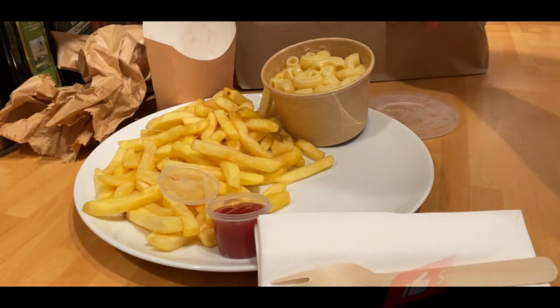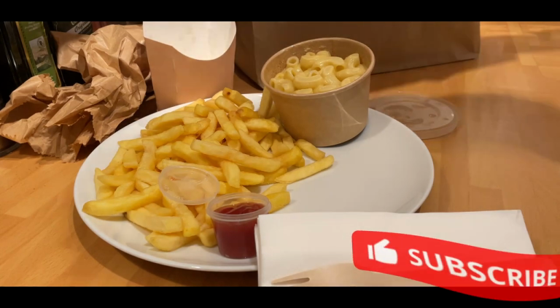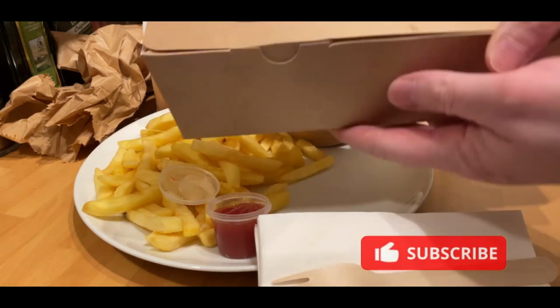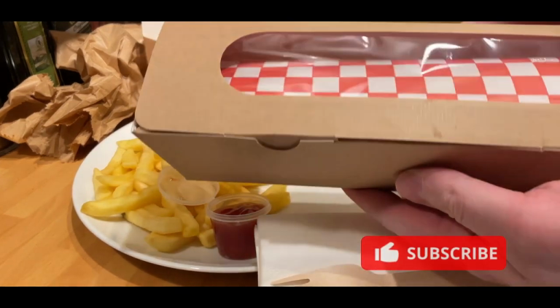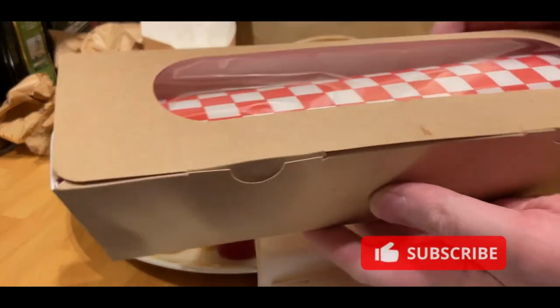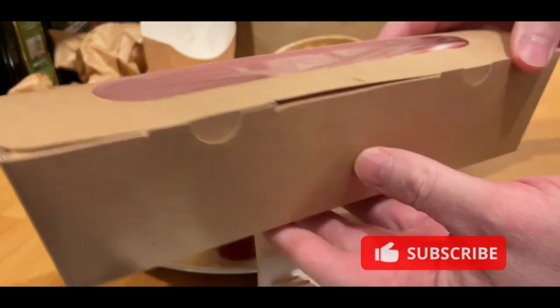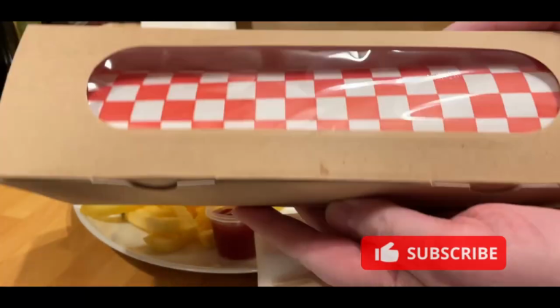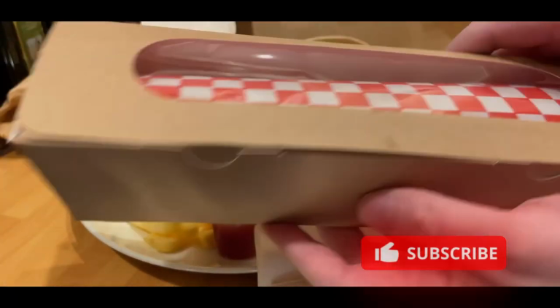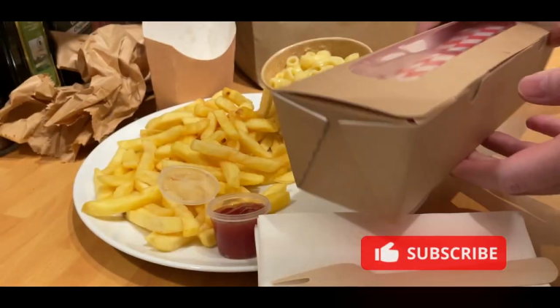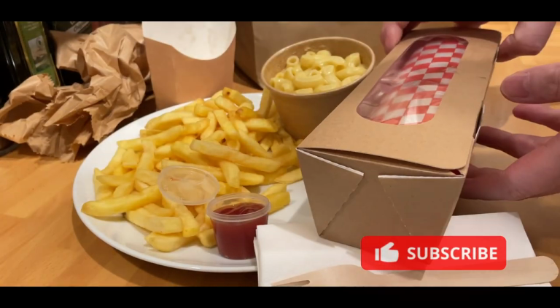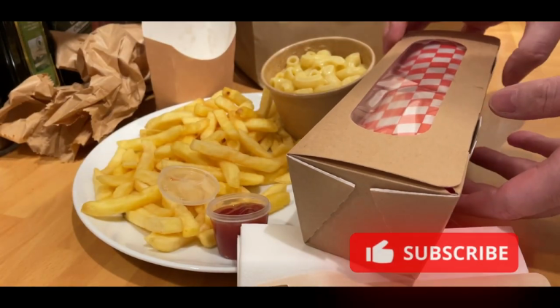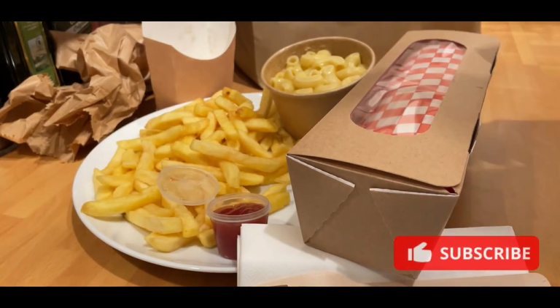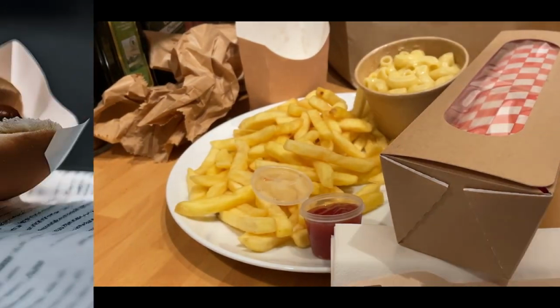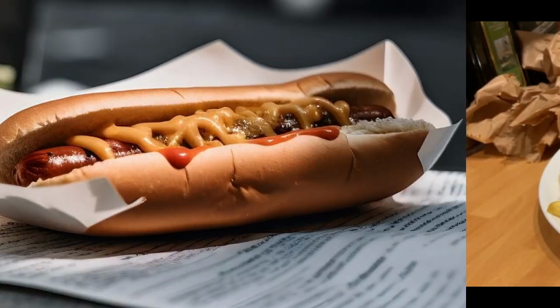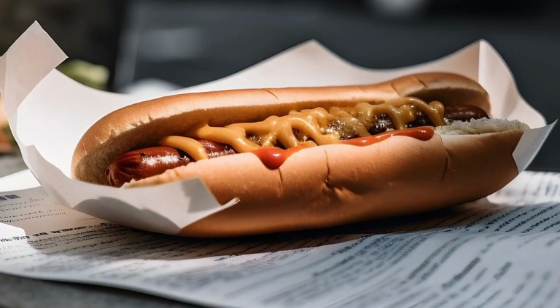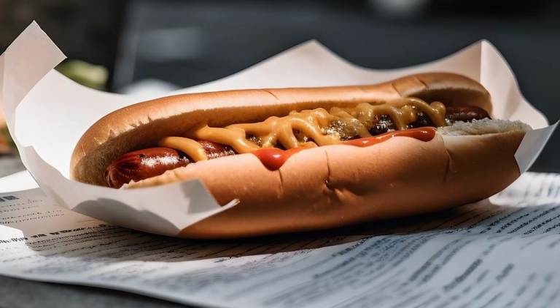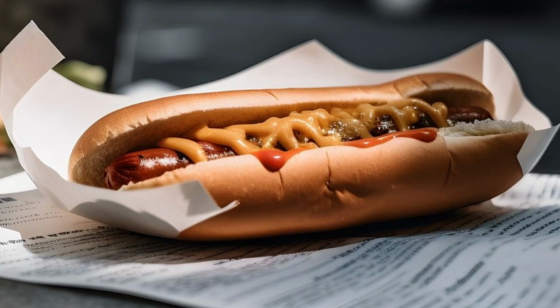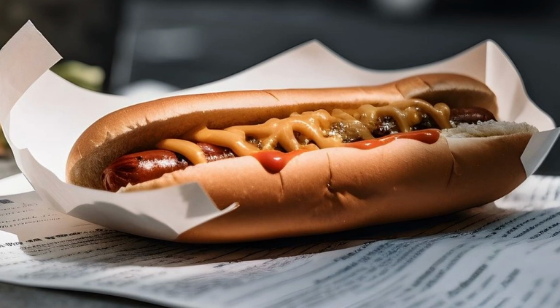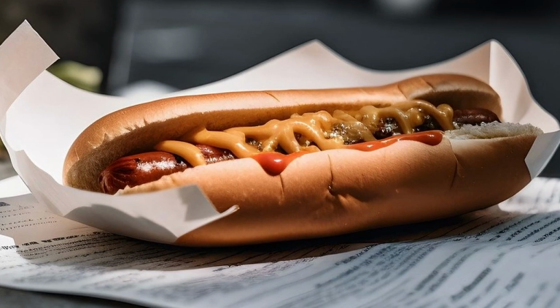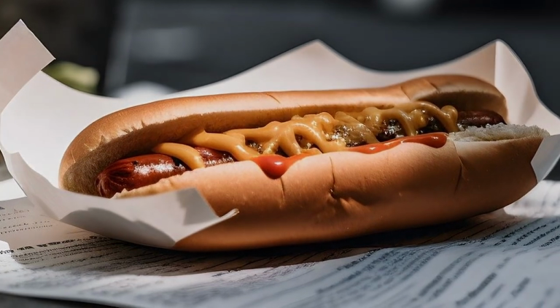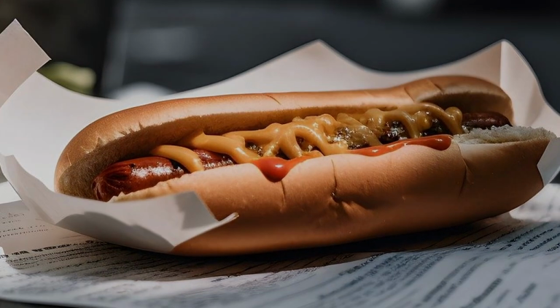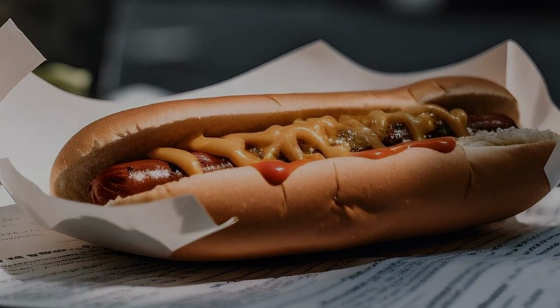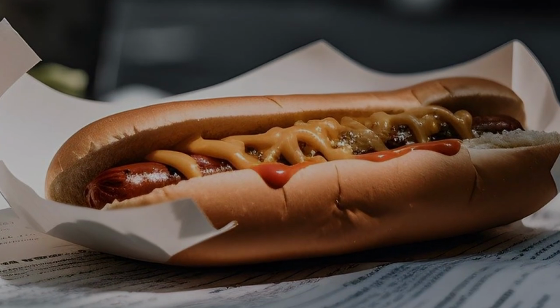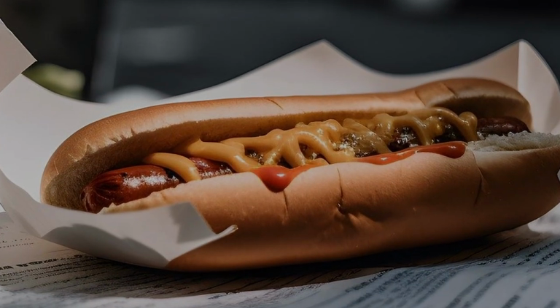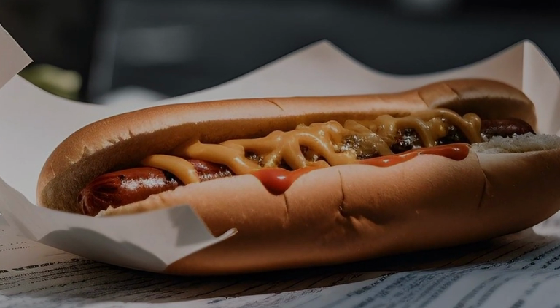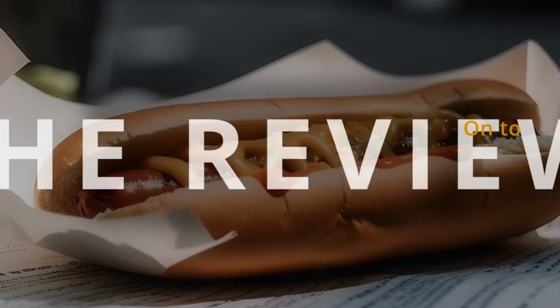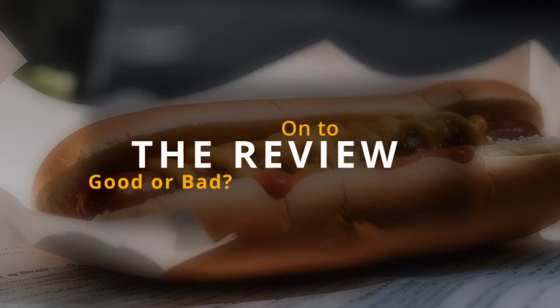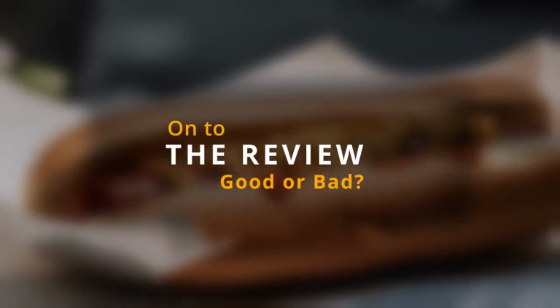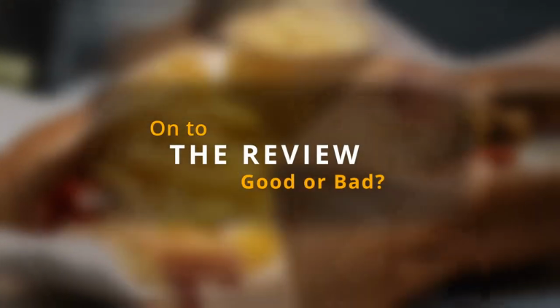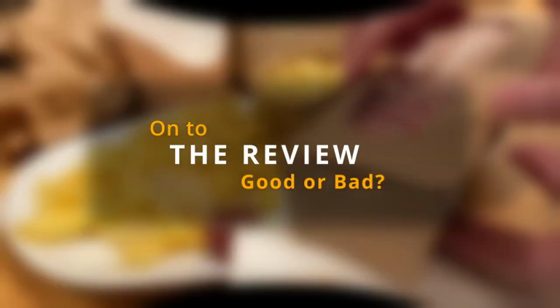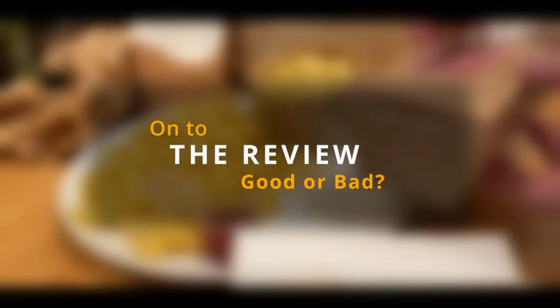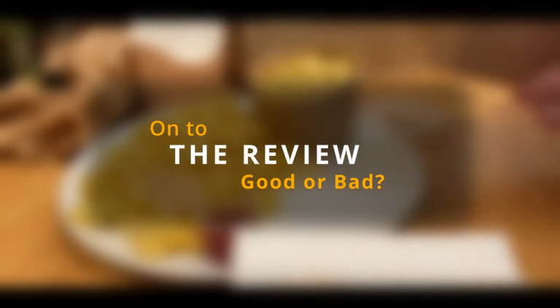Welcome back to another Delivered Review. Coming off what's in the bag, this week is Hot Dog House. Never been to them before. Don't know if they've got any more than just this outlet in Nottingham.